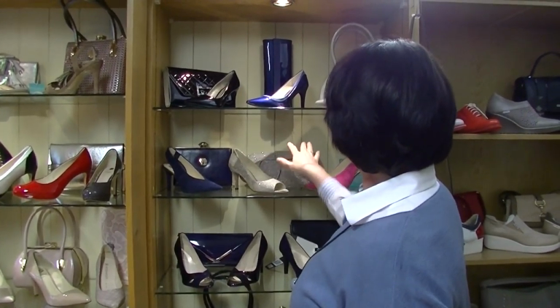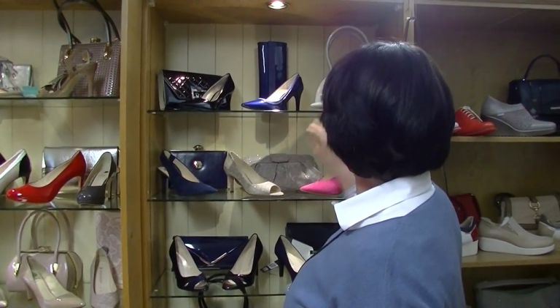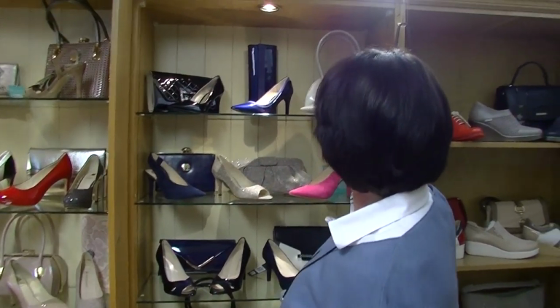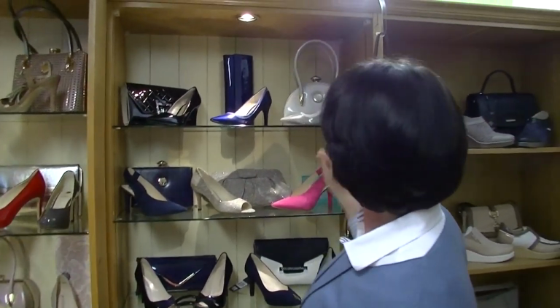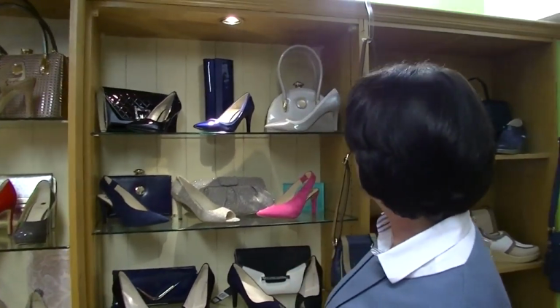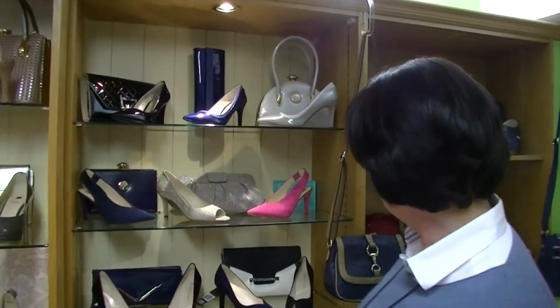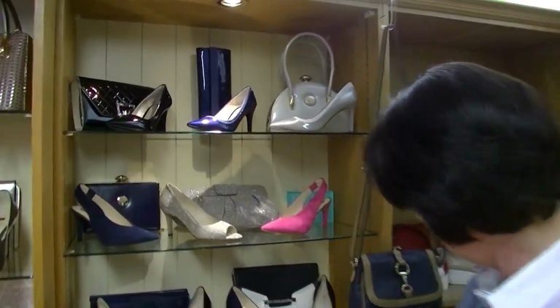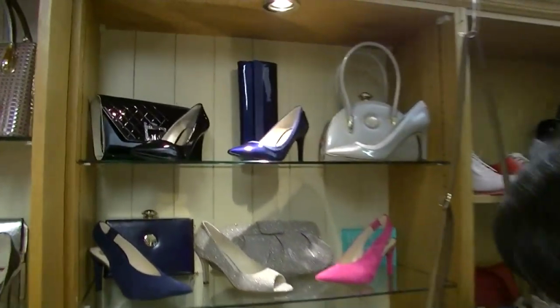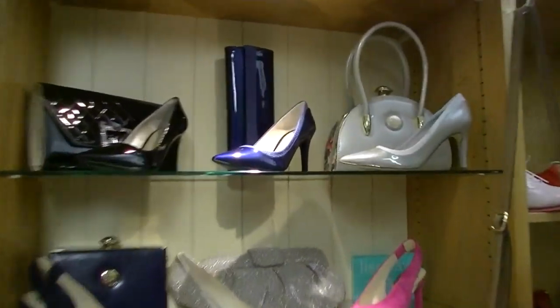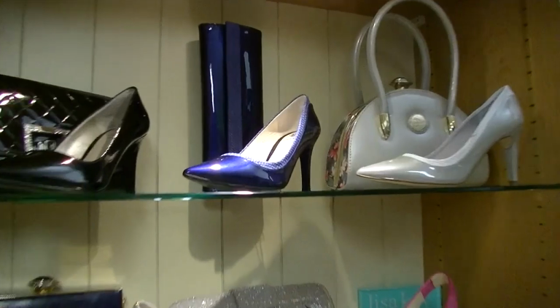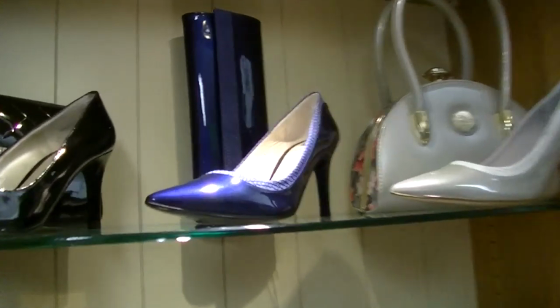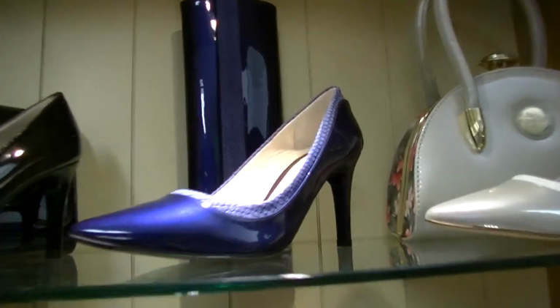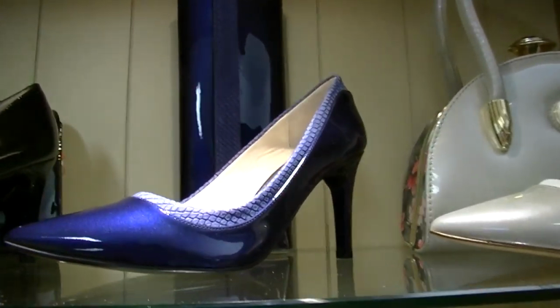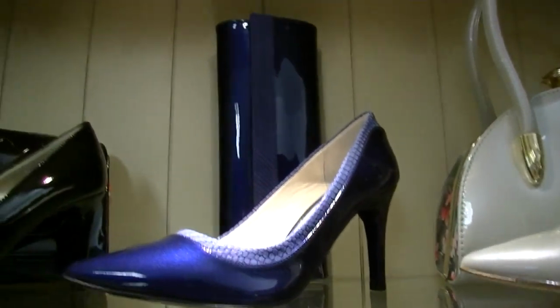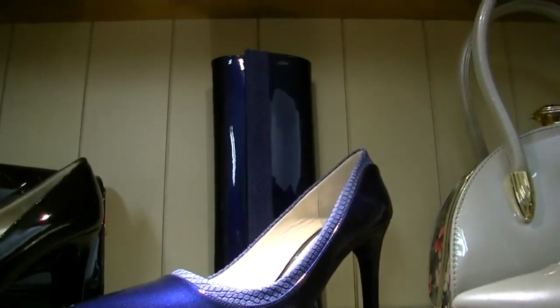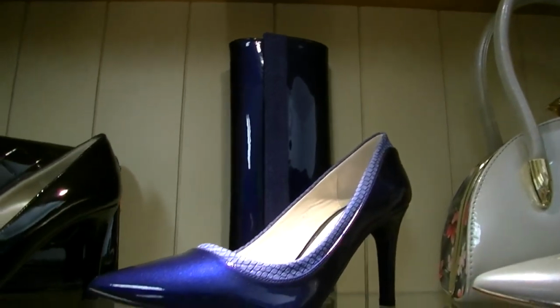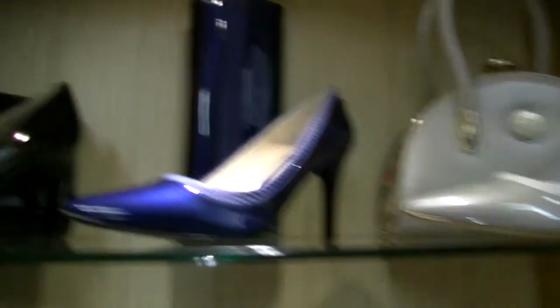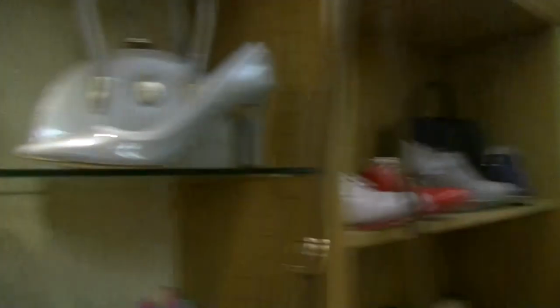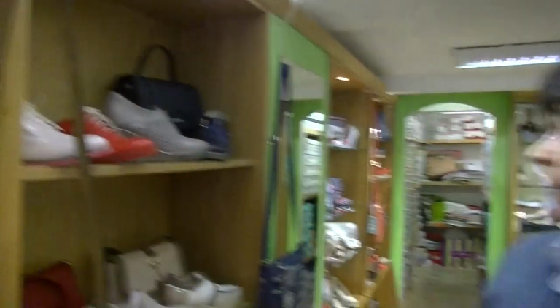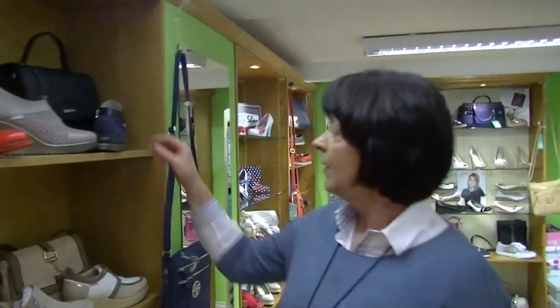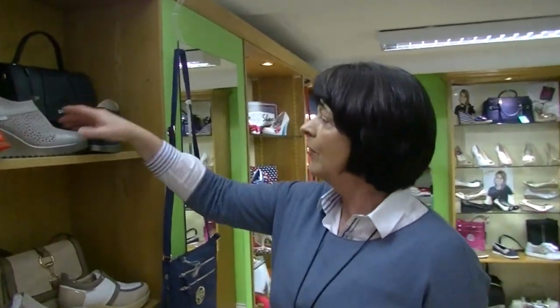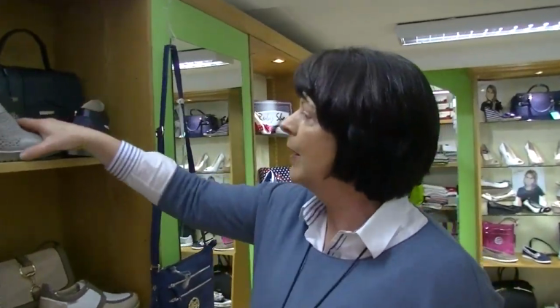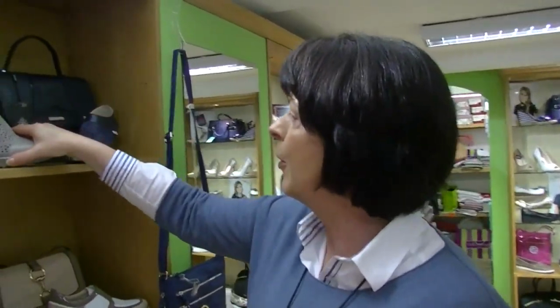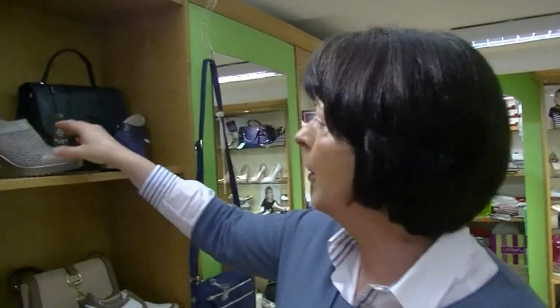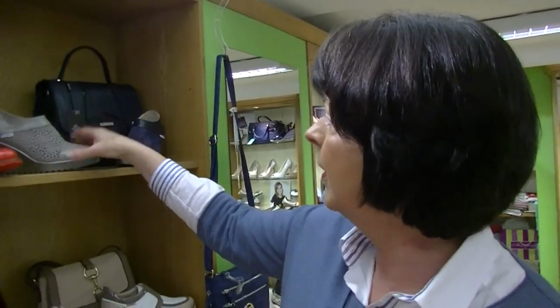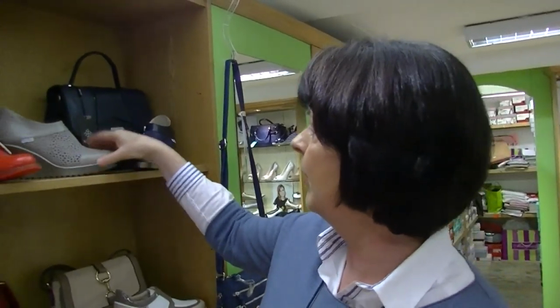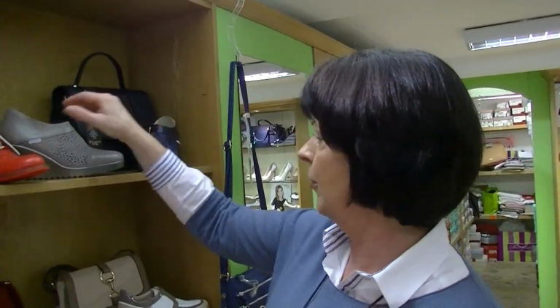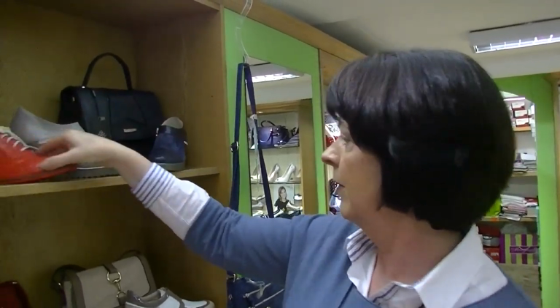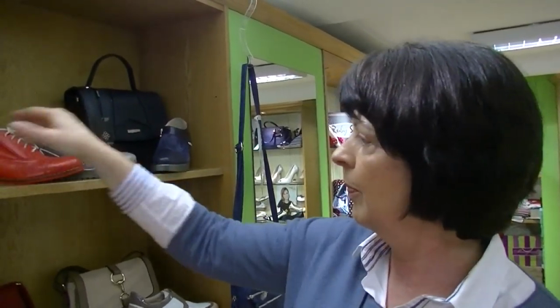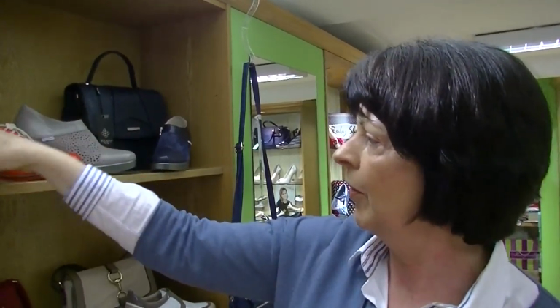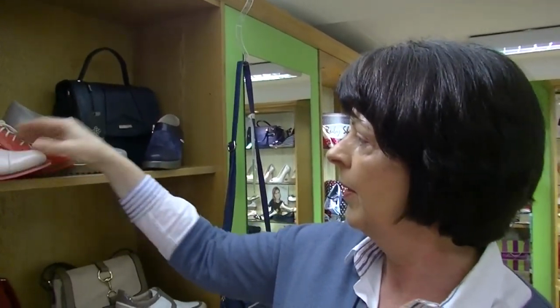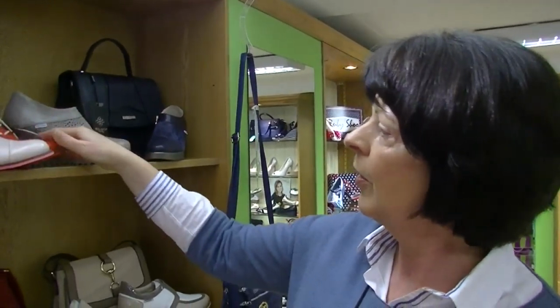This is another dressy brand, it's called Lisa Kay. These are all beautiful leather lined shoes, very comfortable to wear as well, and some of them have matching handbags.